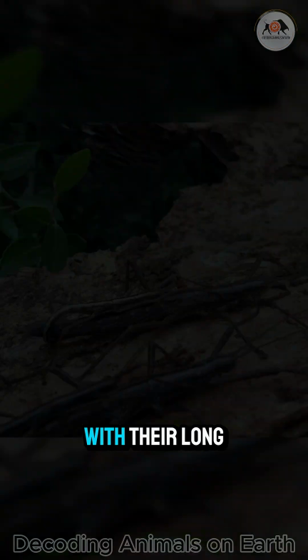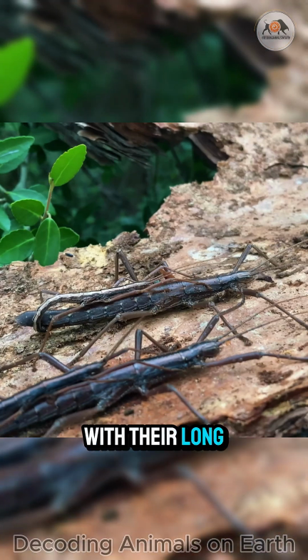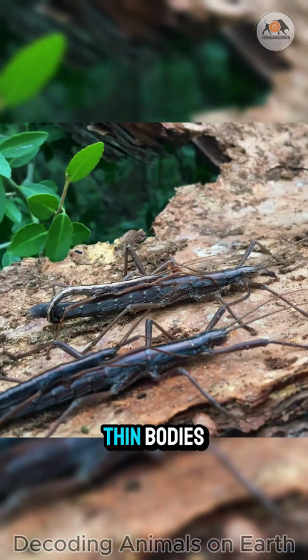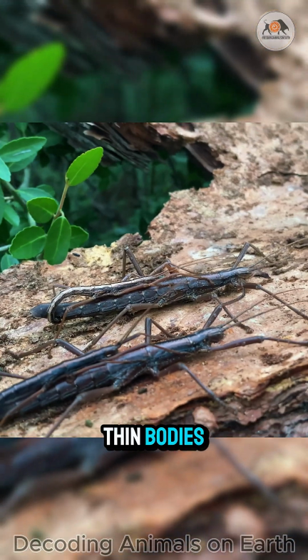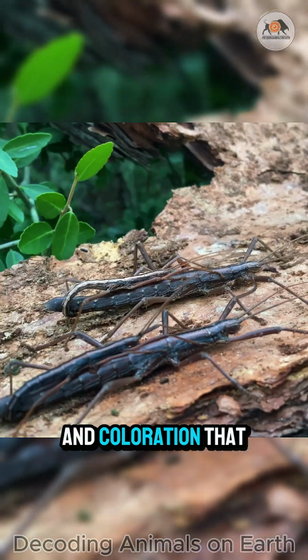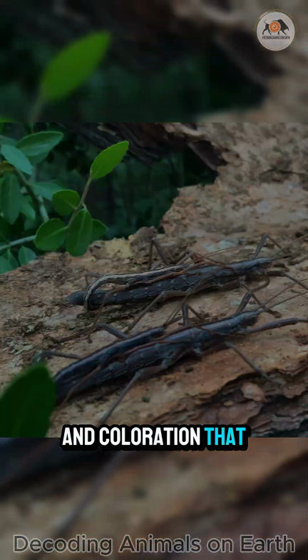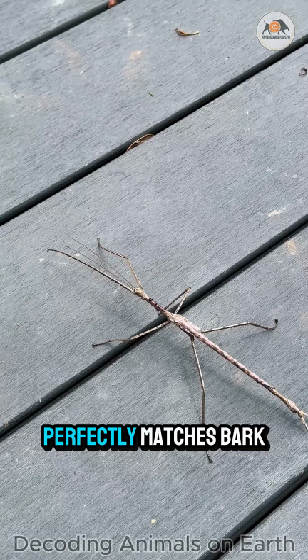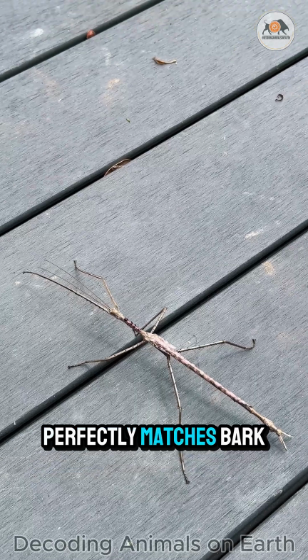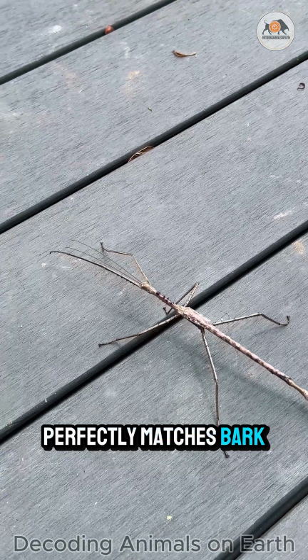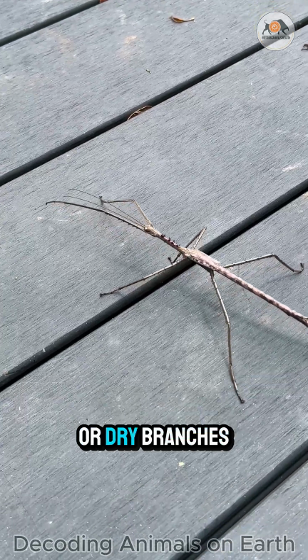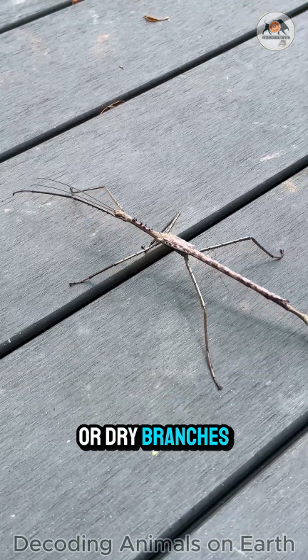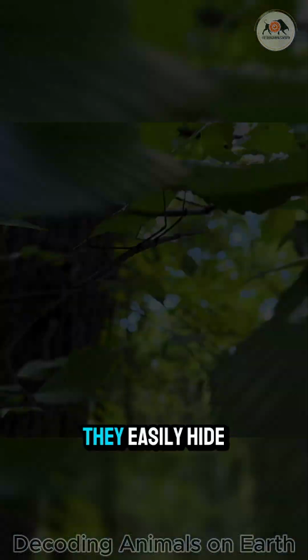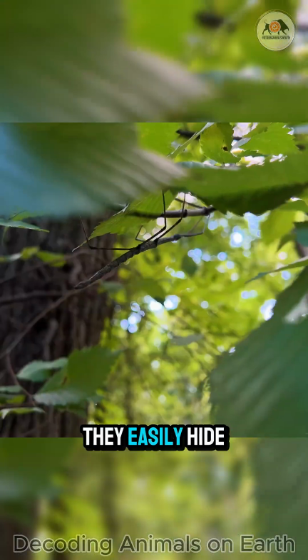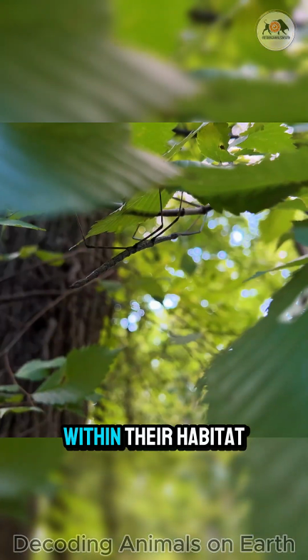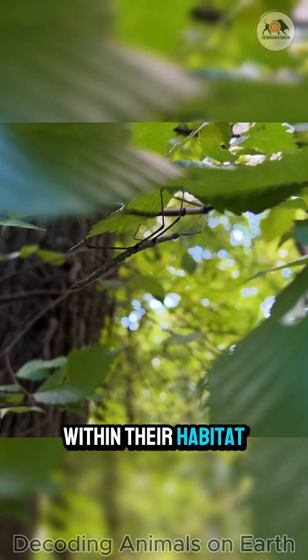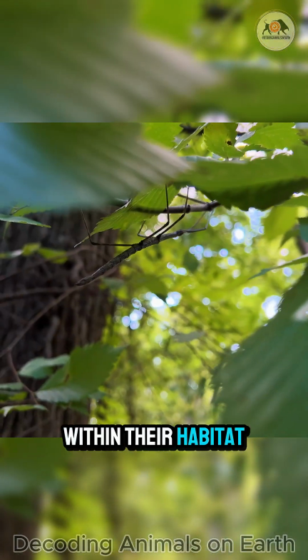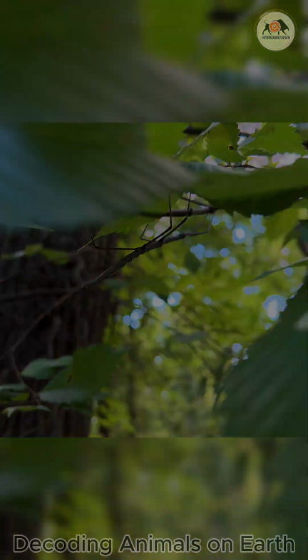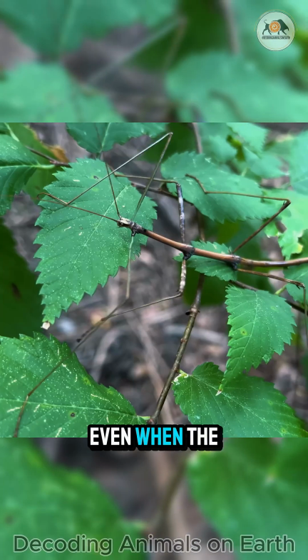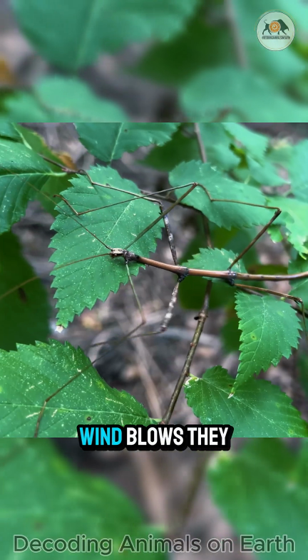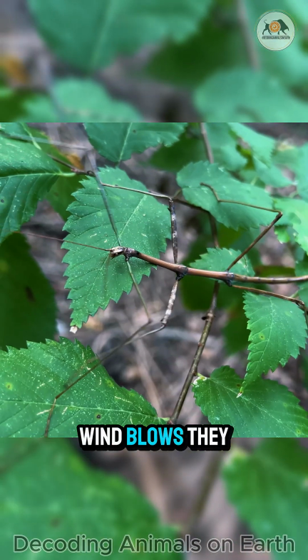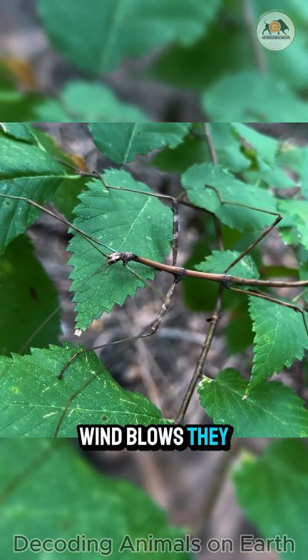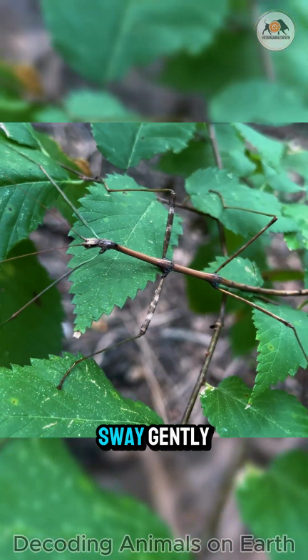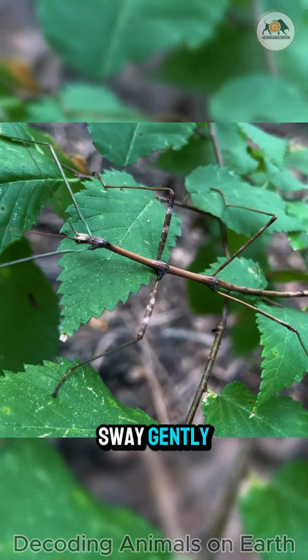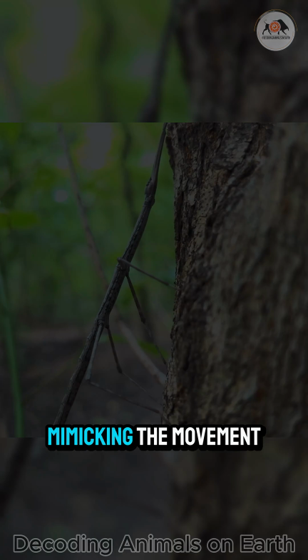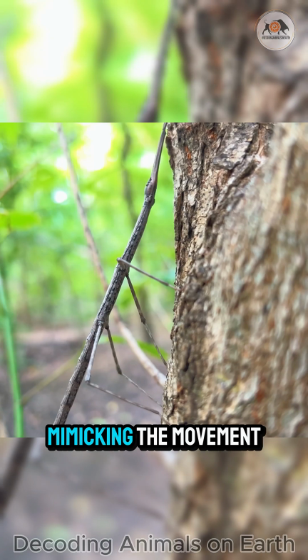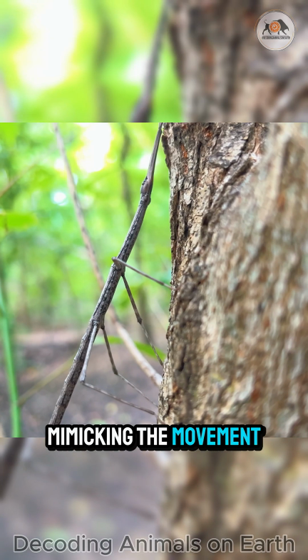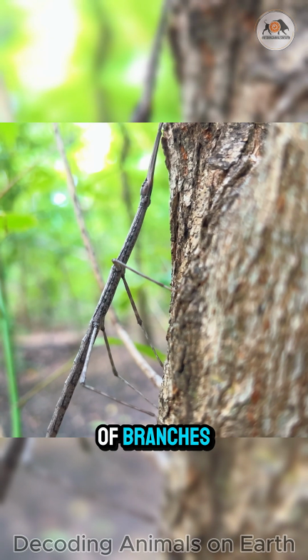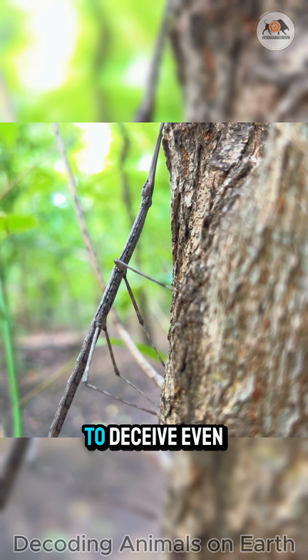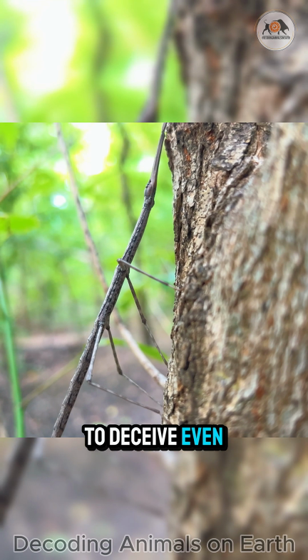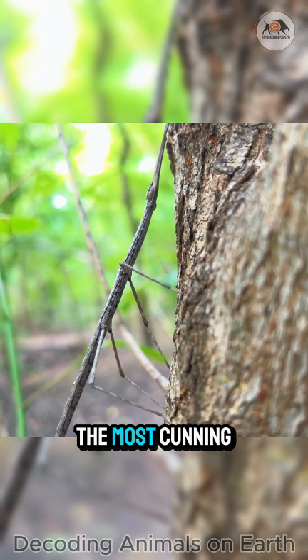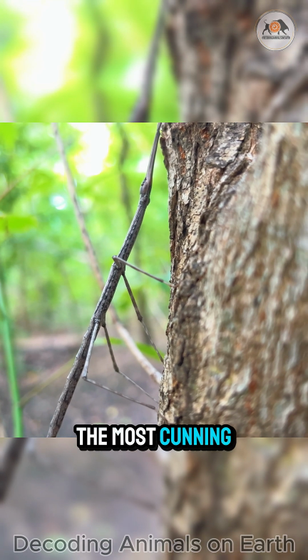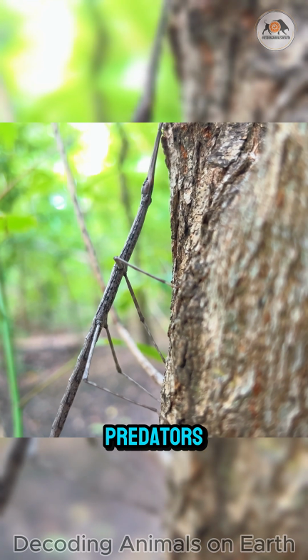With their long, thin bodies and colouration that perfectly matches bark or dry branches, they easily hide within their habitat. Even when the wind blows, they sway gently, mimicking the movement of branches to deceive even the most cunning predators.